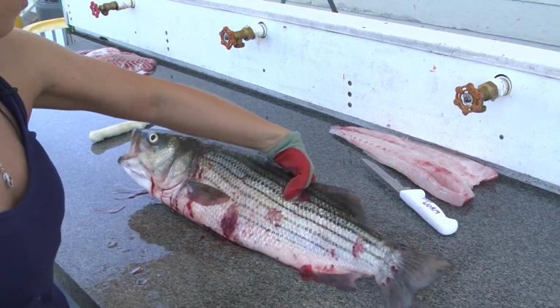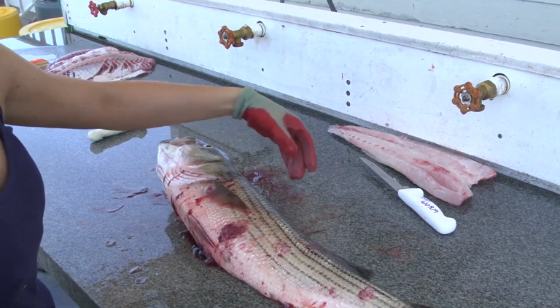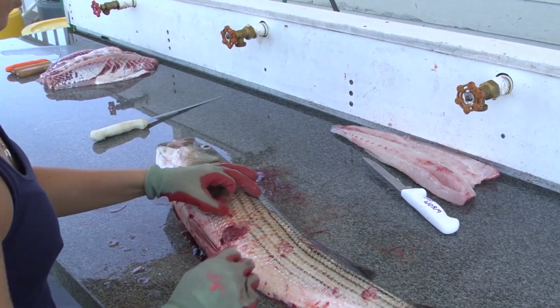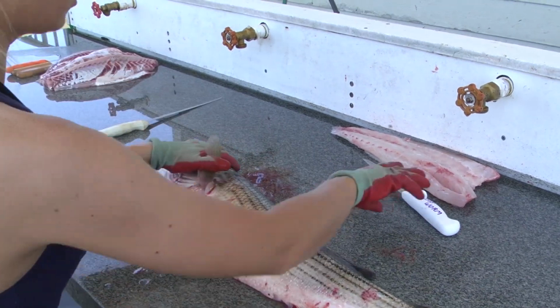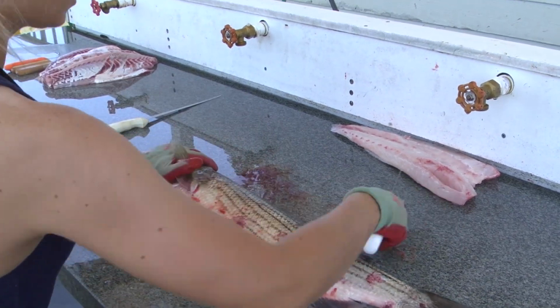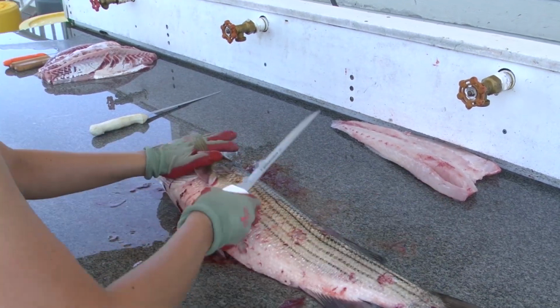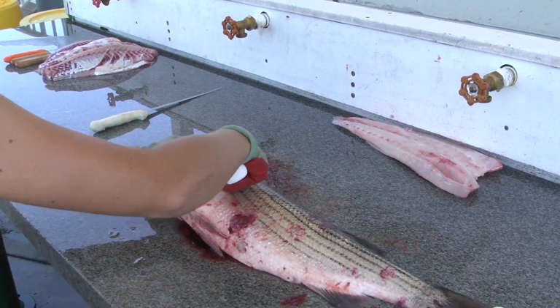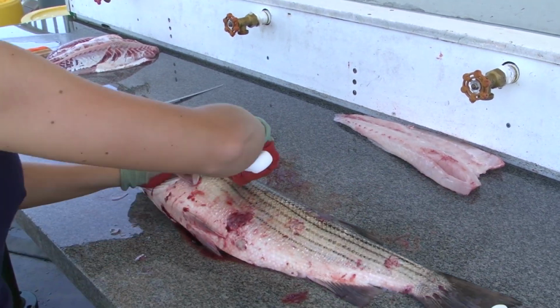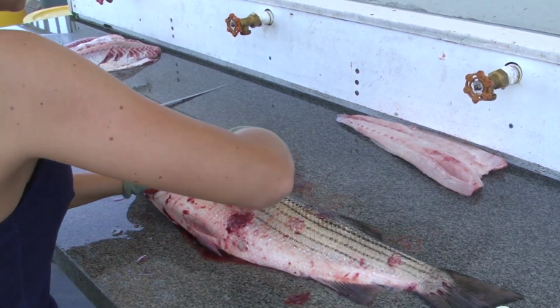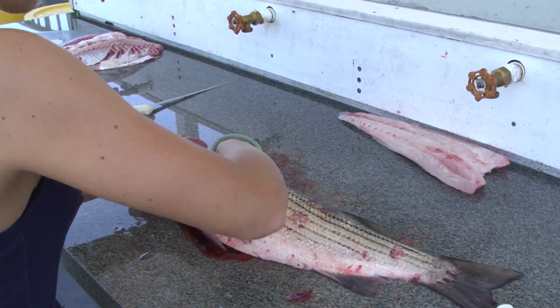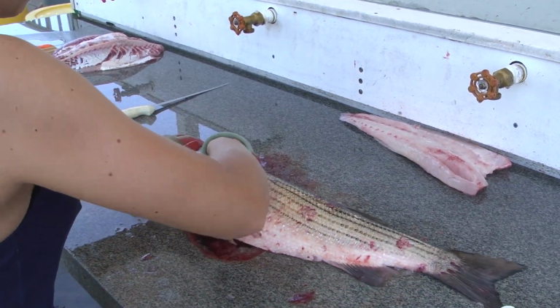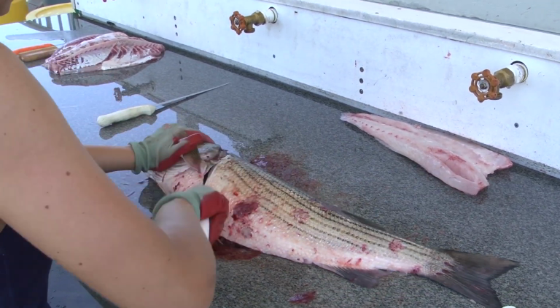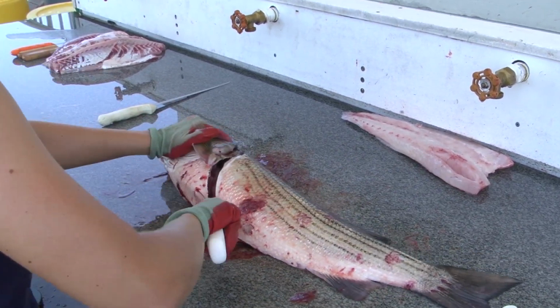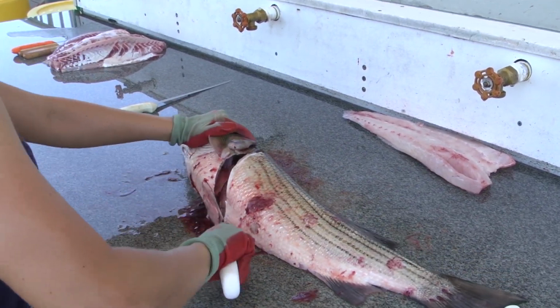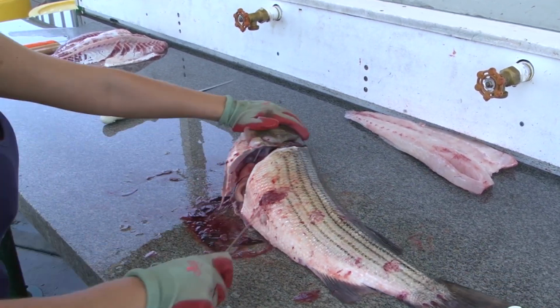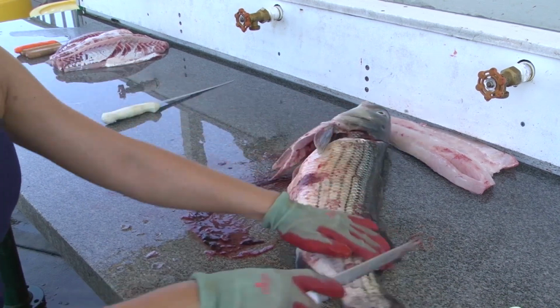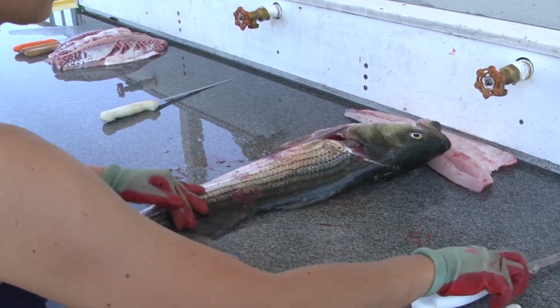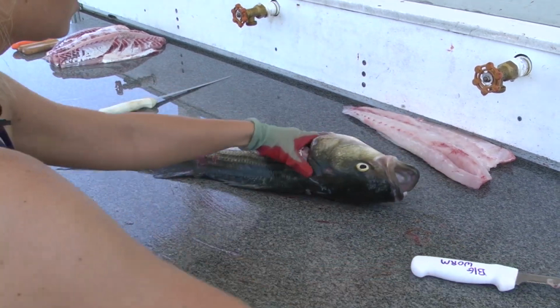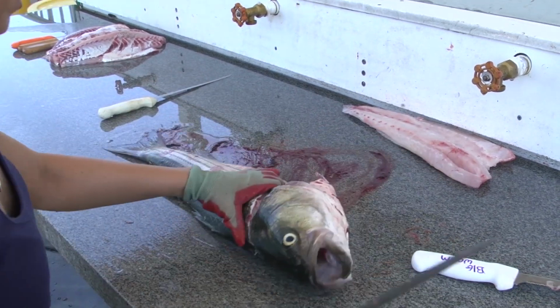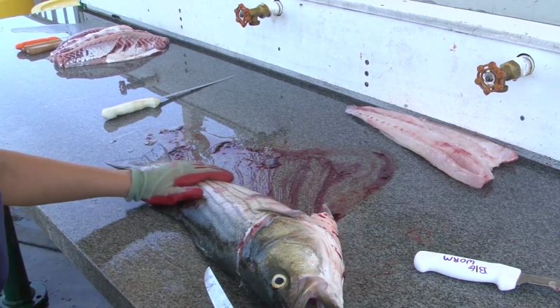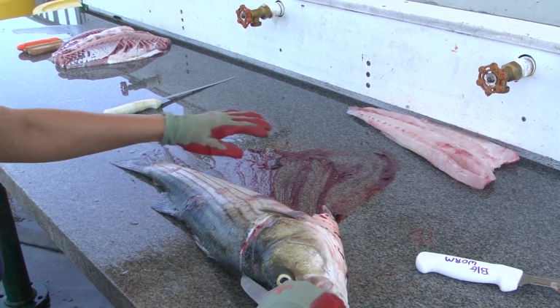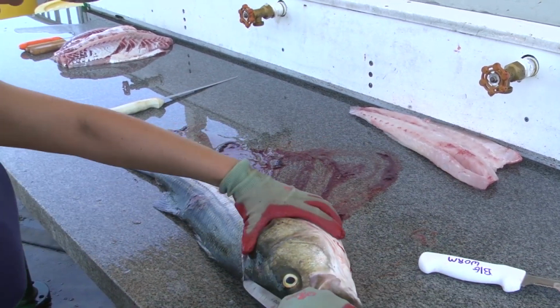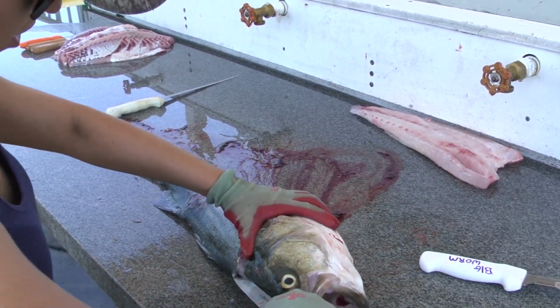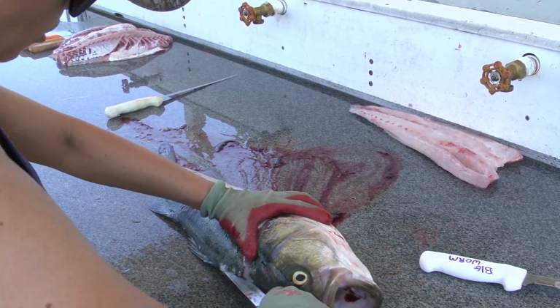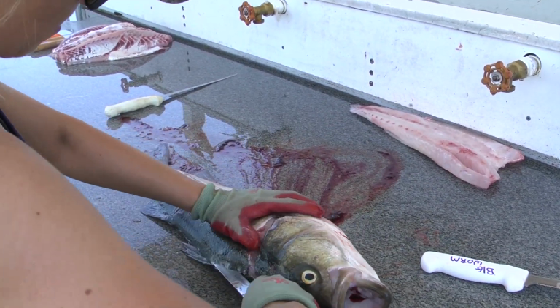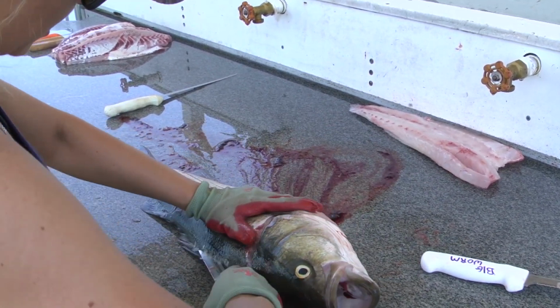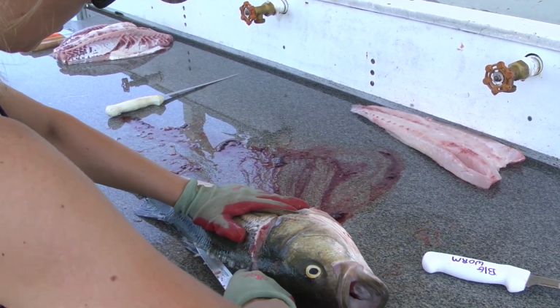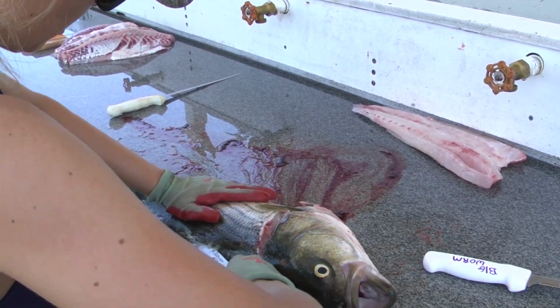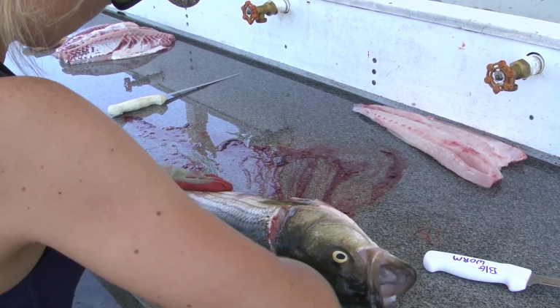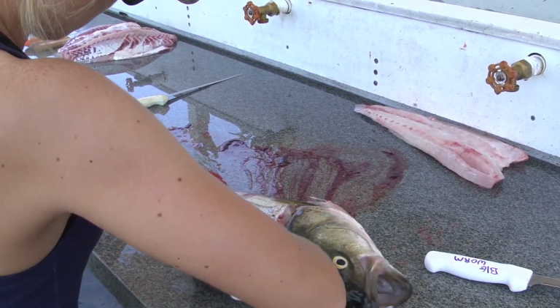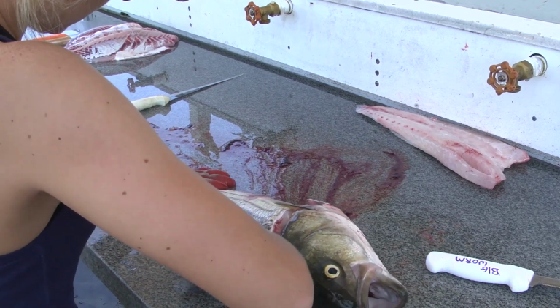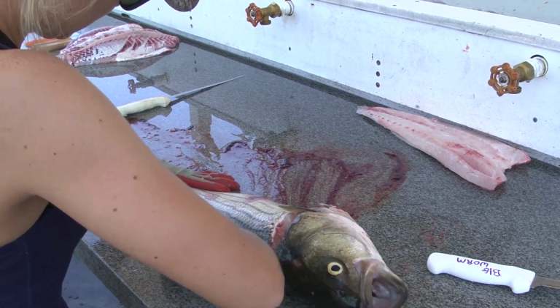Flip your fish over, take your serrated knife, cut right behind the head, take your second knife, go right back down the spine again.